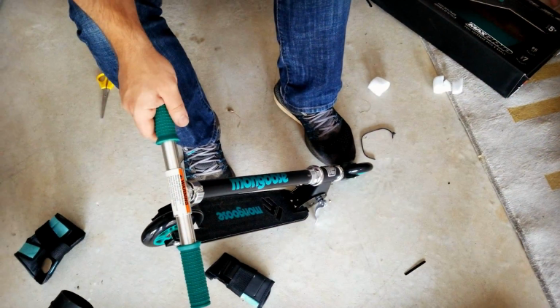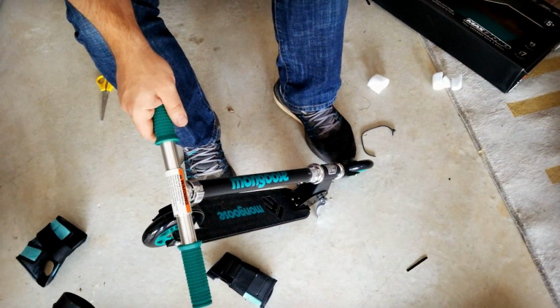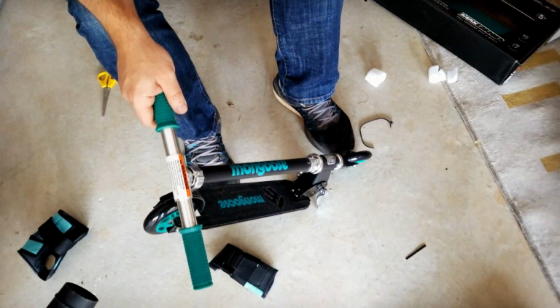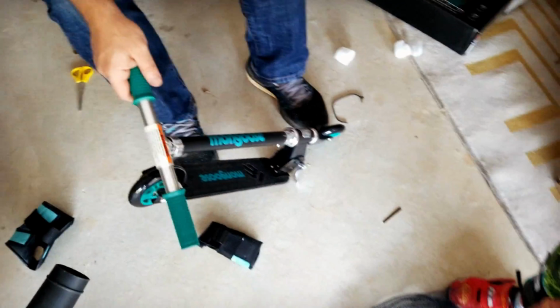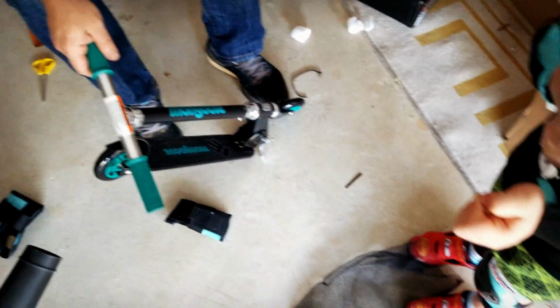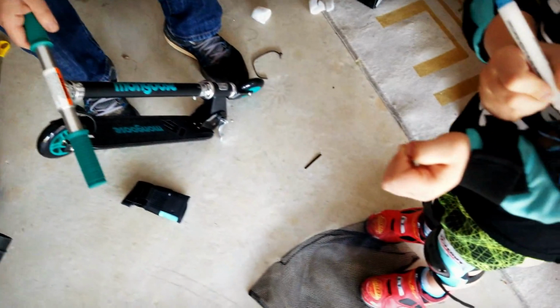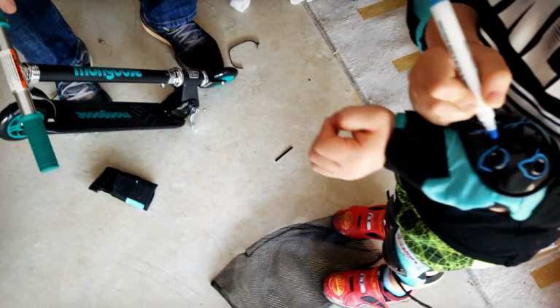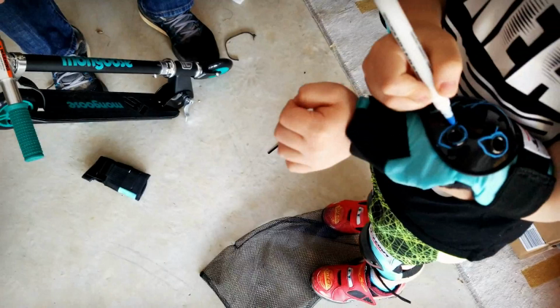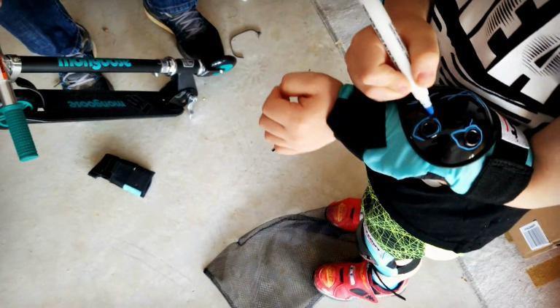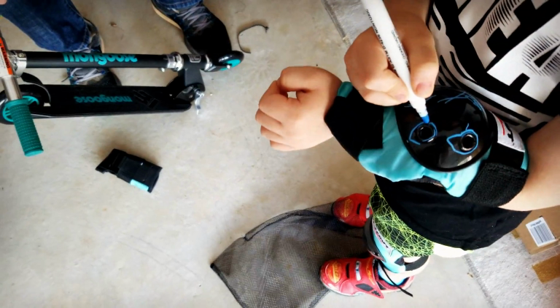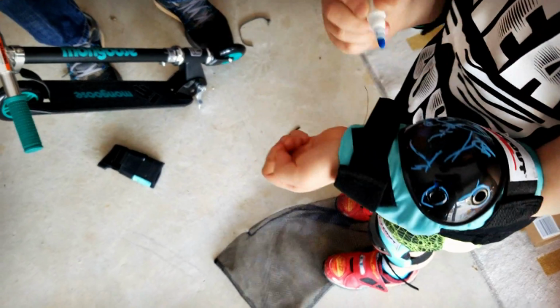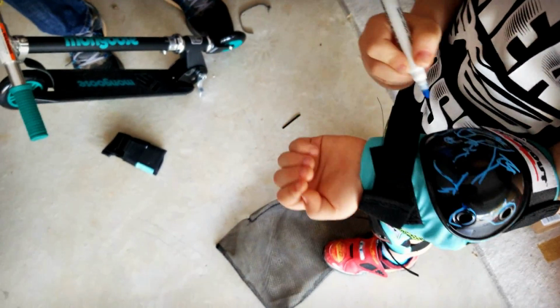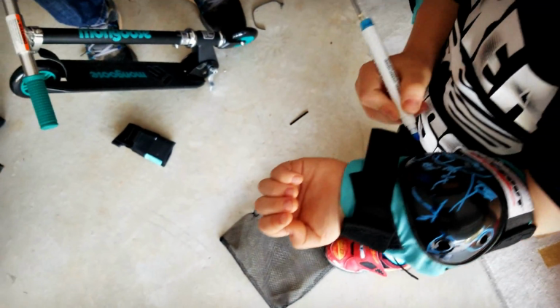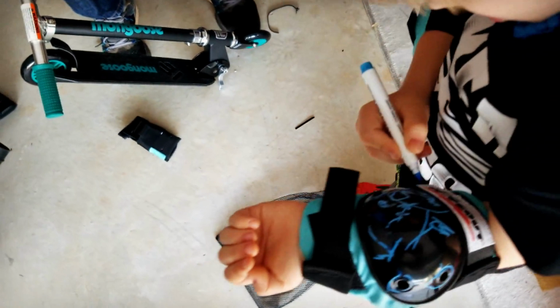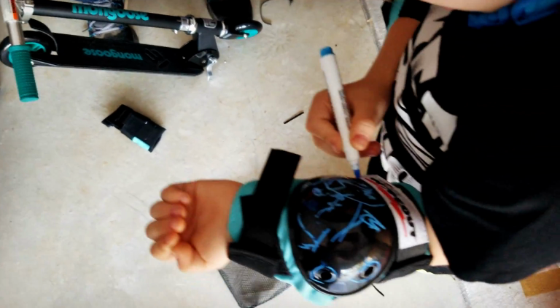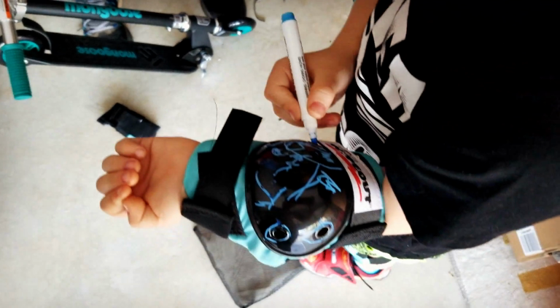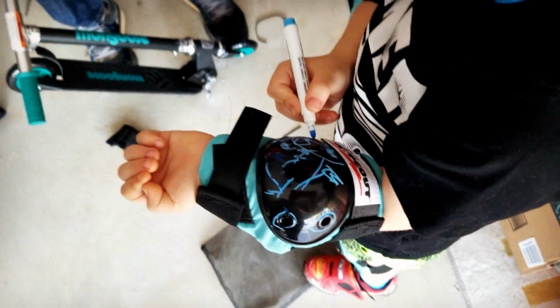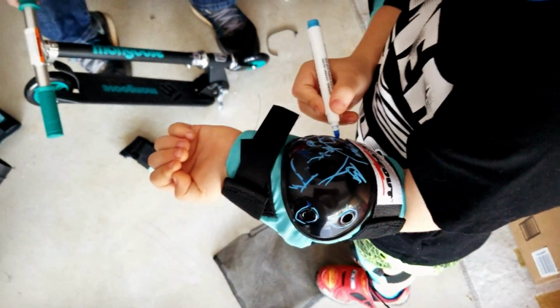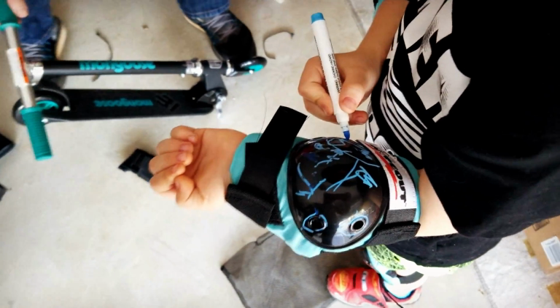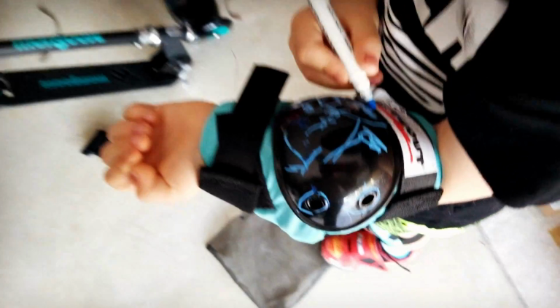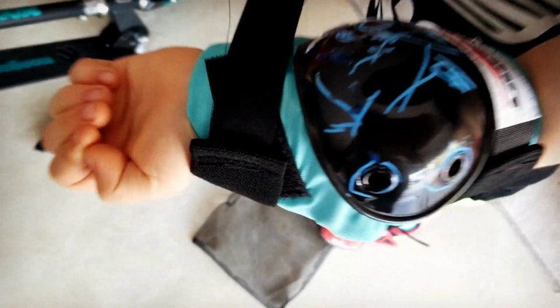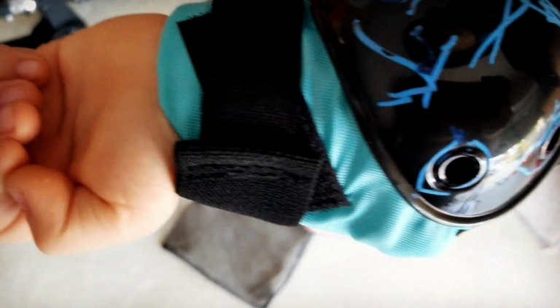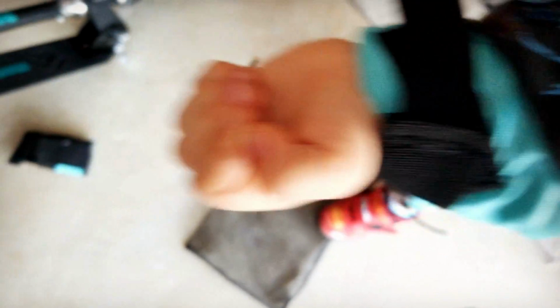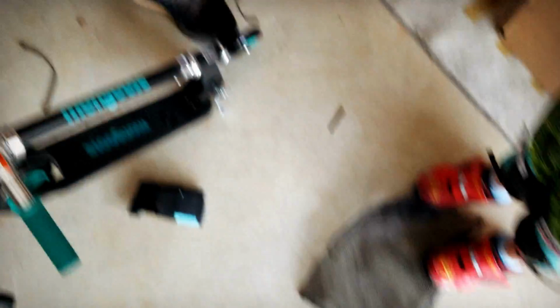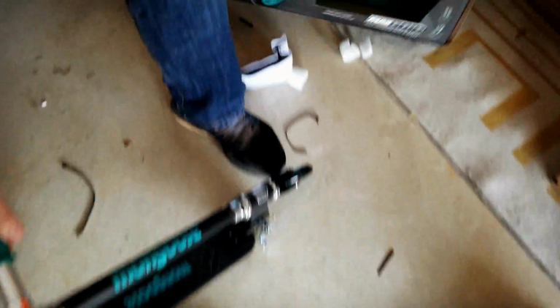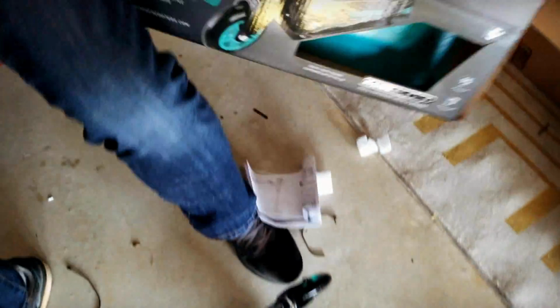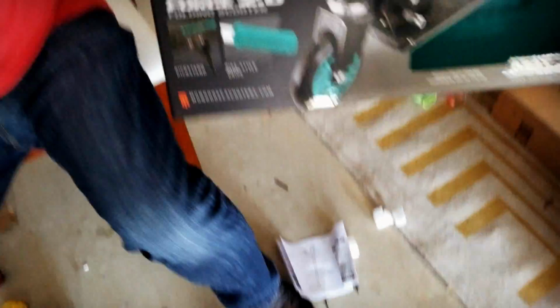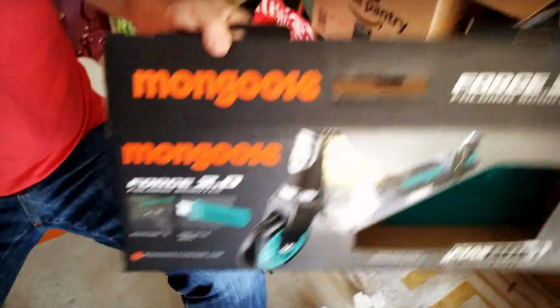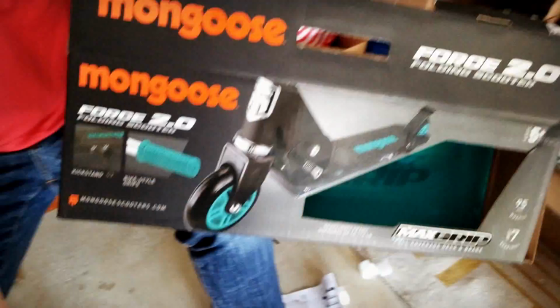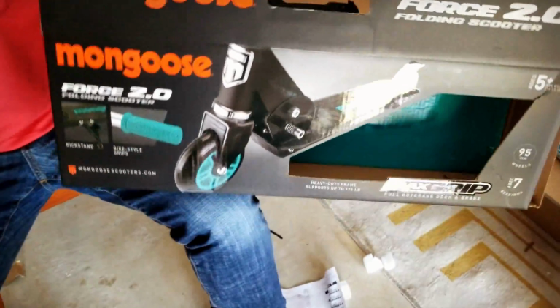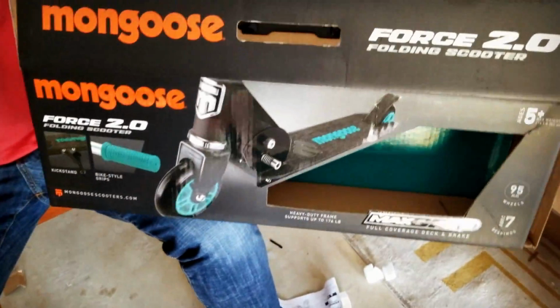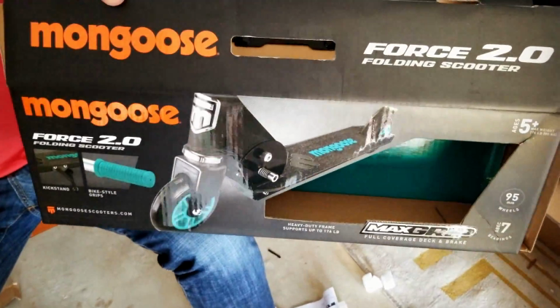Actually, my X-Bang broke something out. Mongoose Force 2.0. It is a folding scooter. They call them scooters. I thought the scooter had to have a motor.